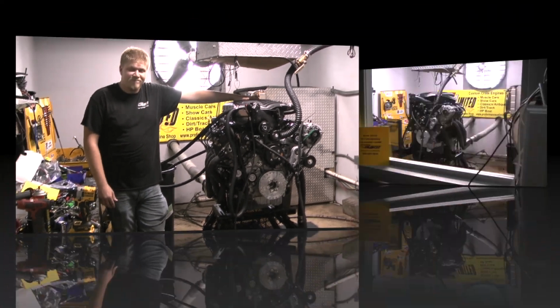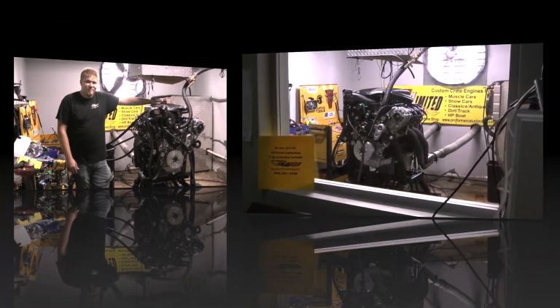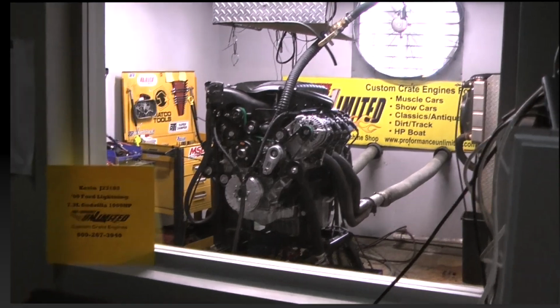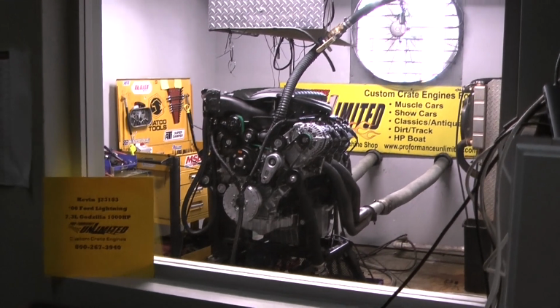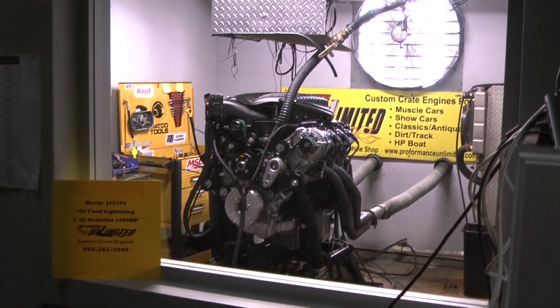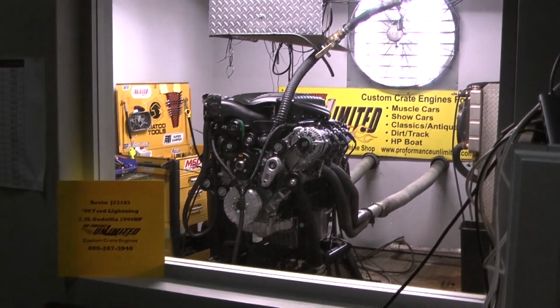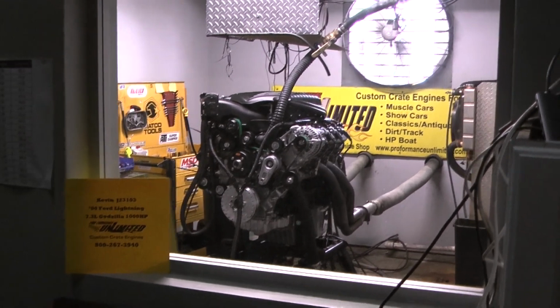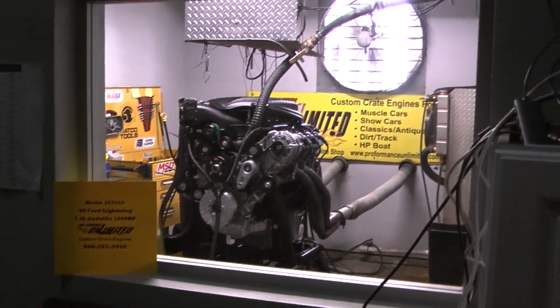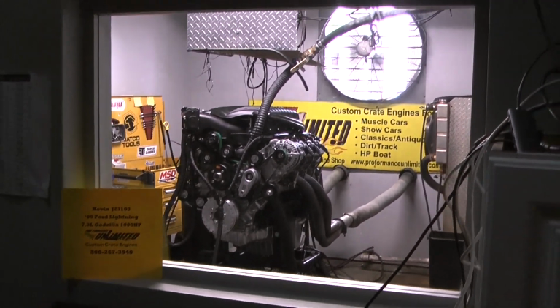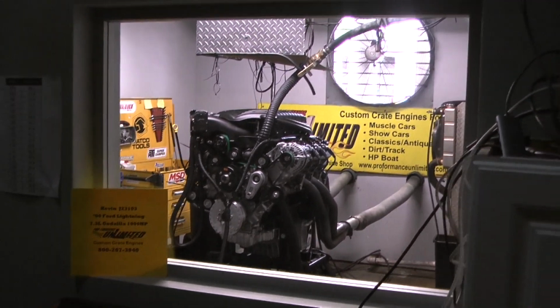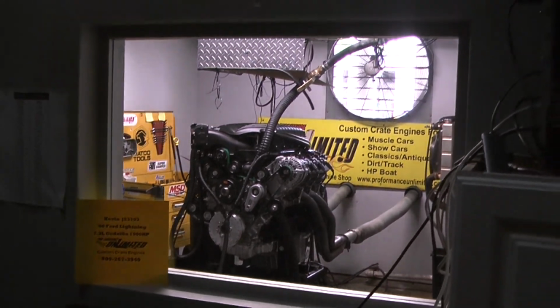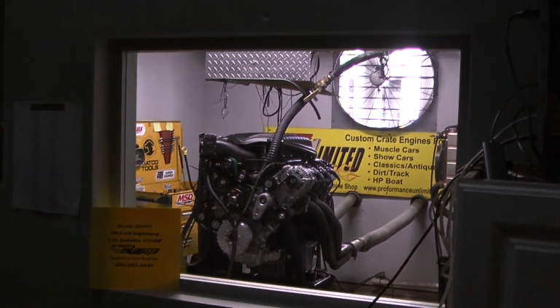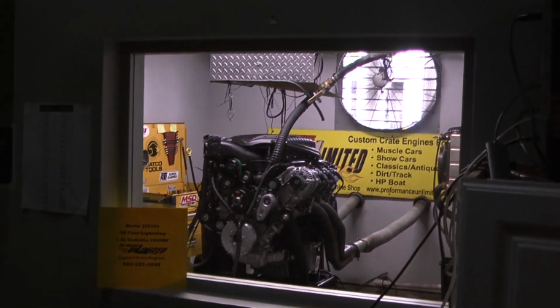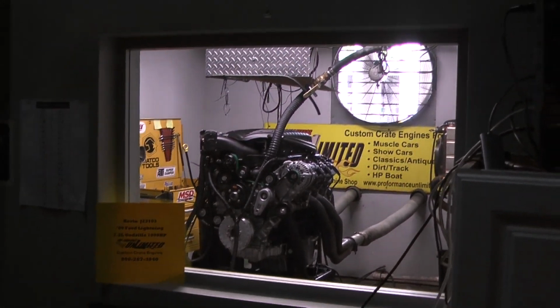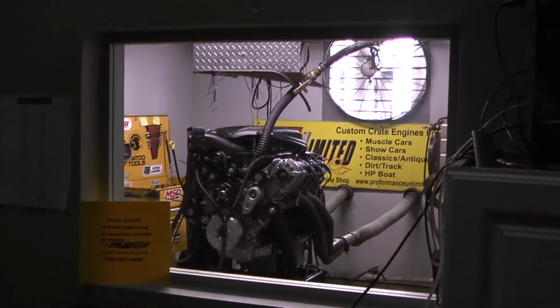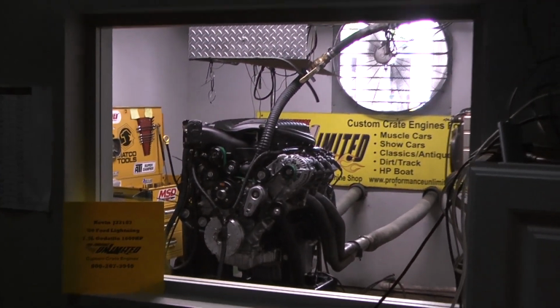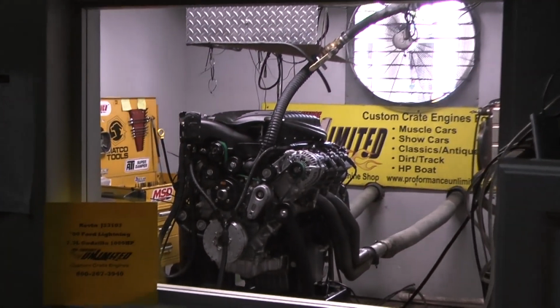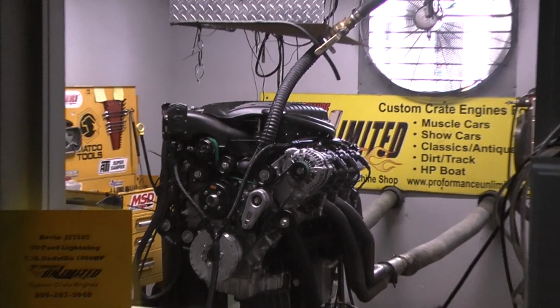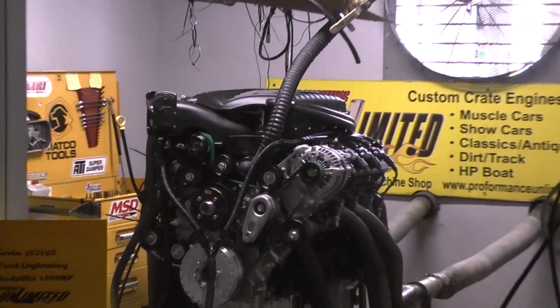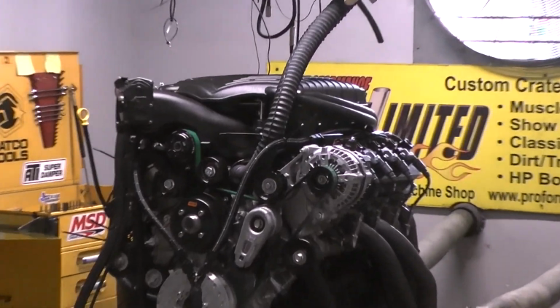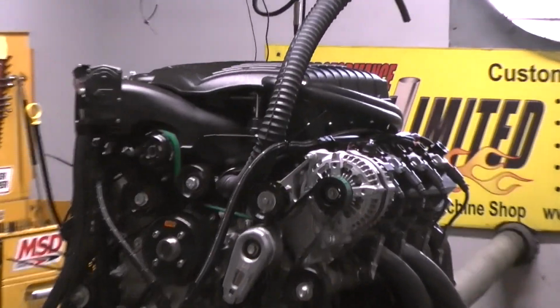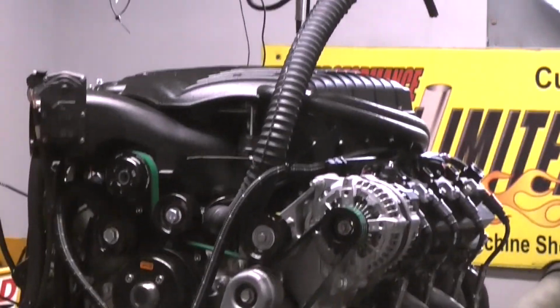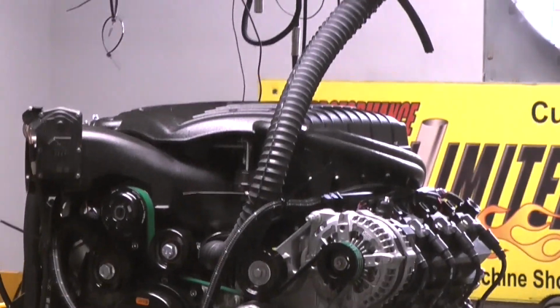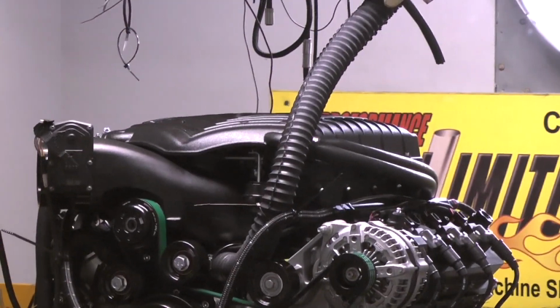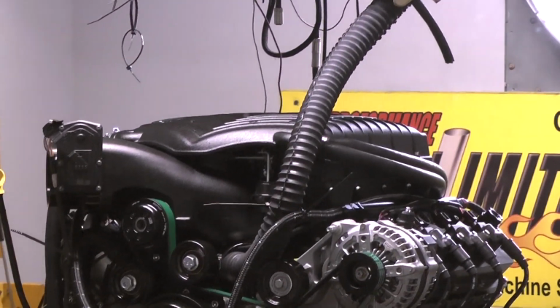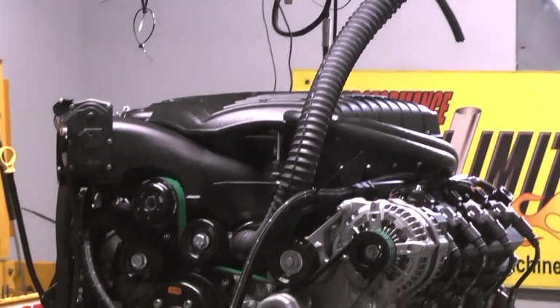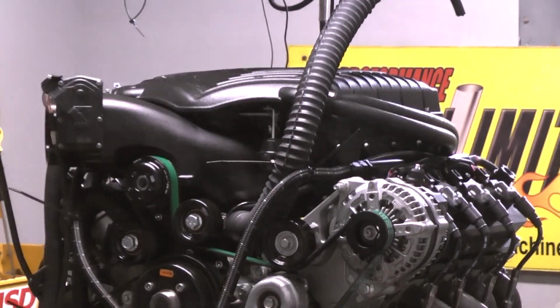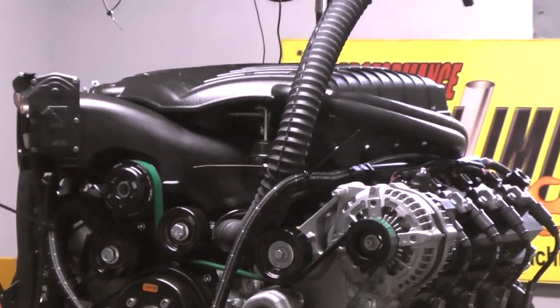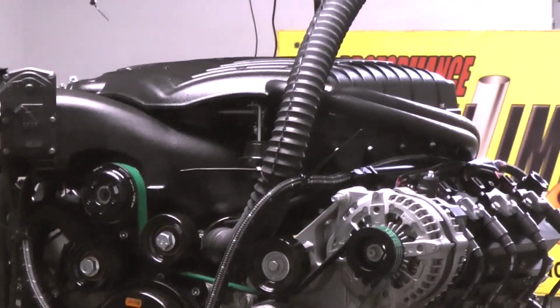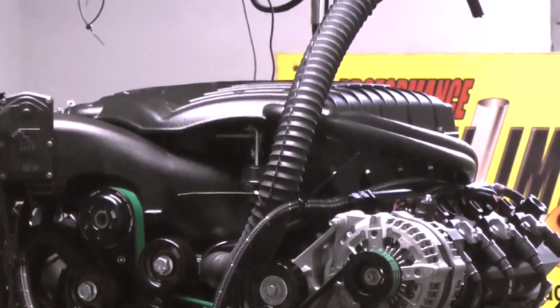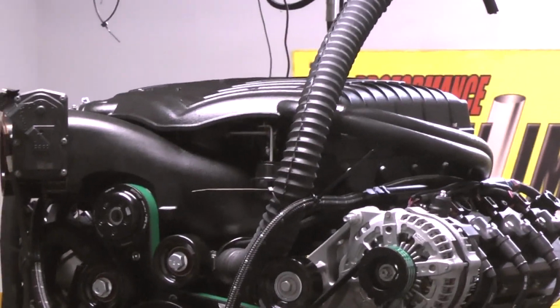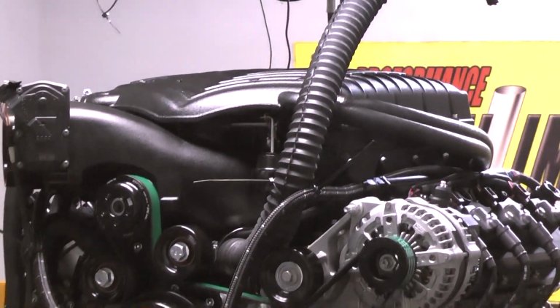Alright Kevin, I got your 2004 Lightning truck here. Motor on the dyno happens to be a 7.3 Godzilla. Let's fire it up and see what this bad boy is going to do for us.